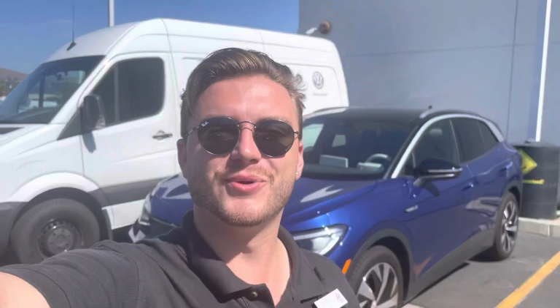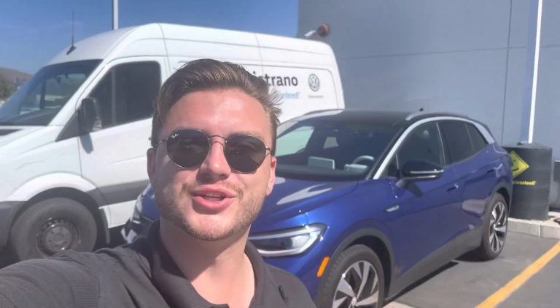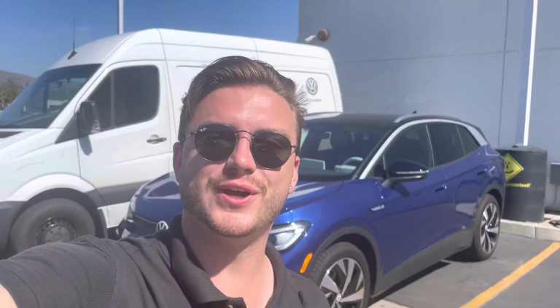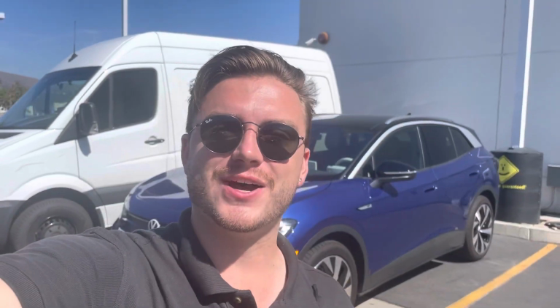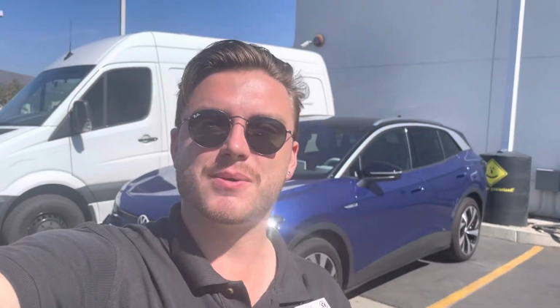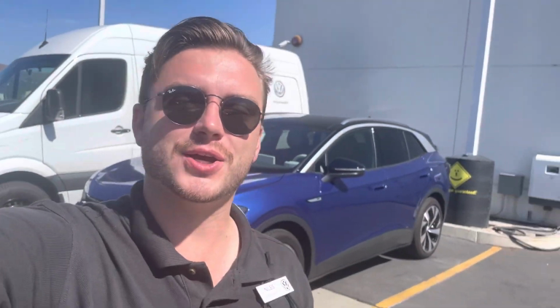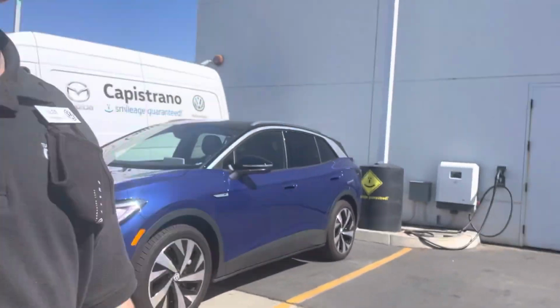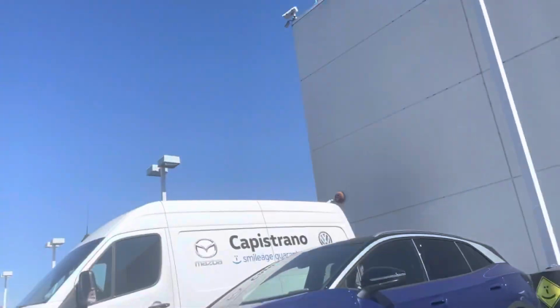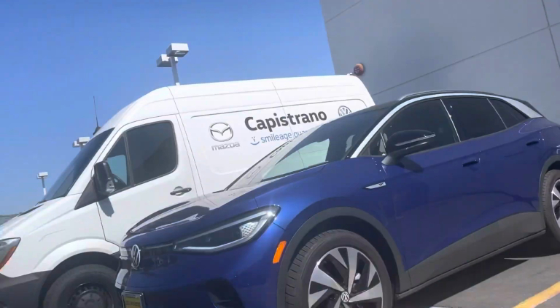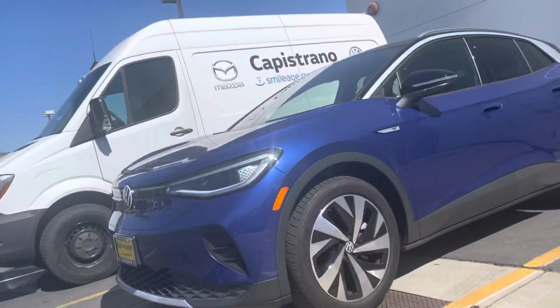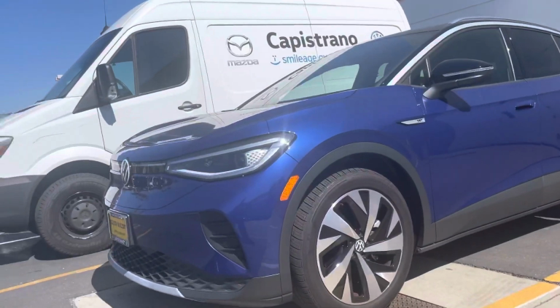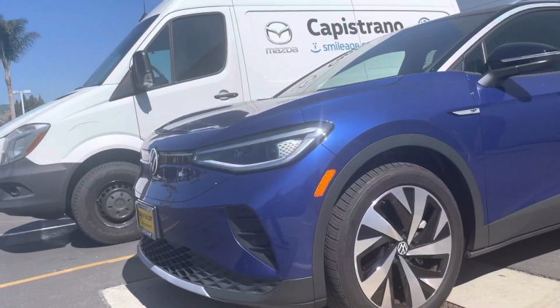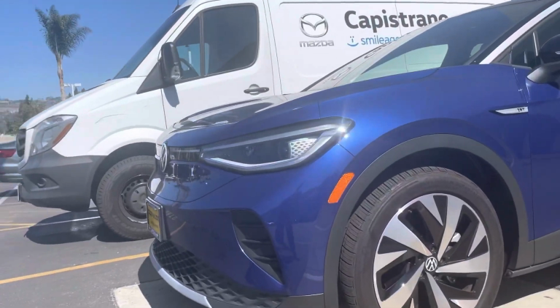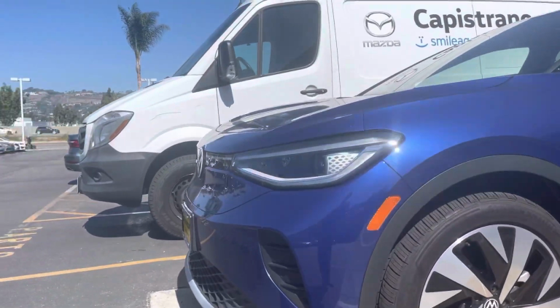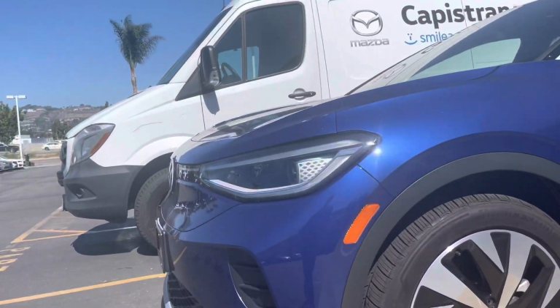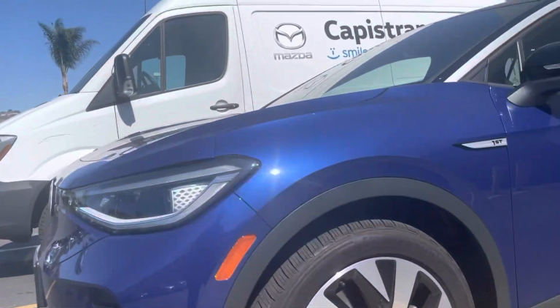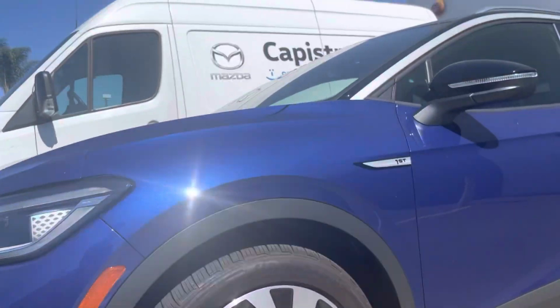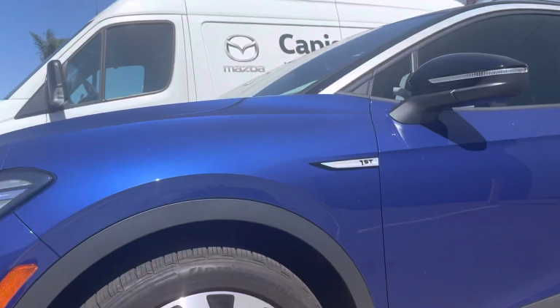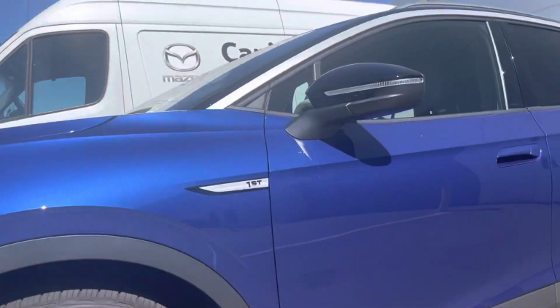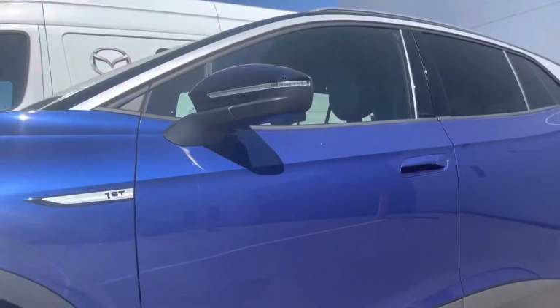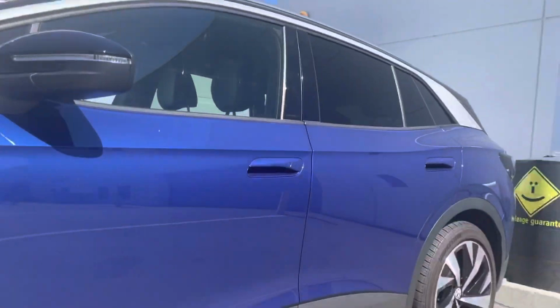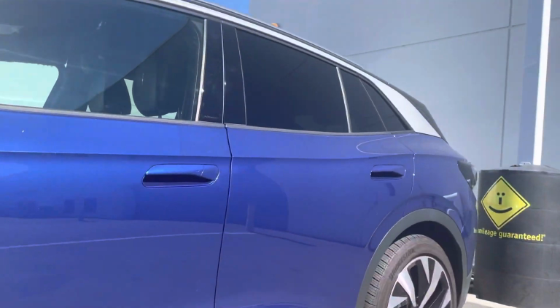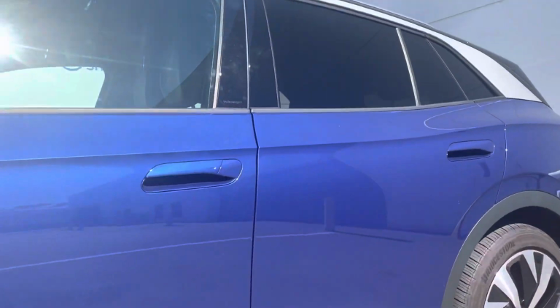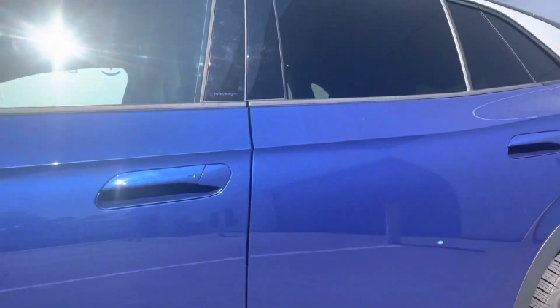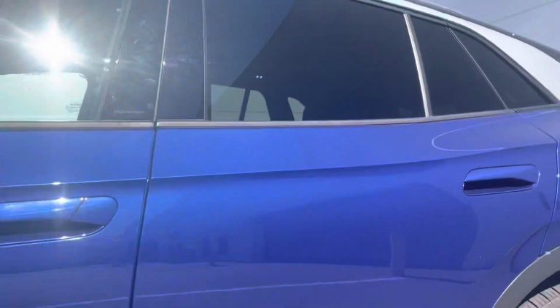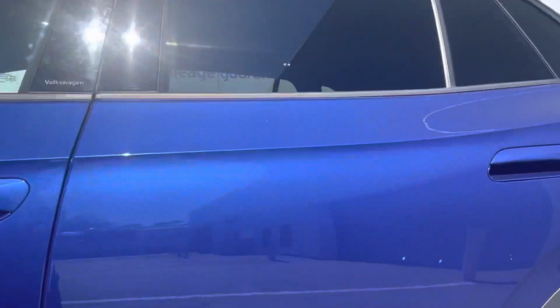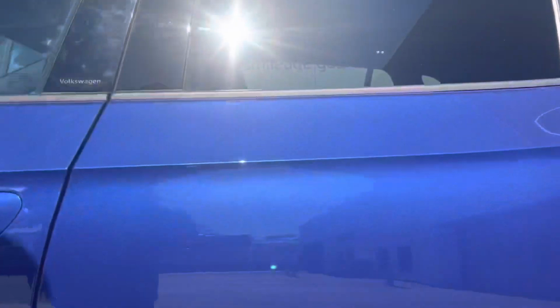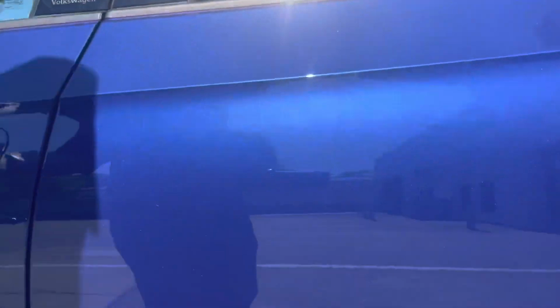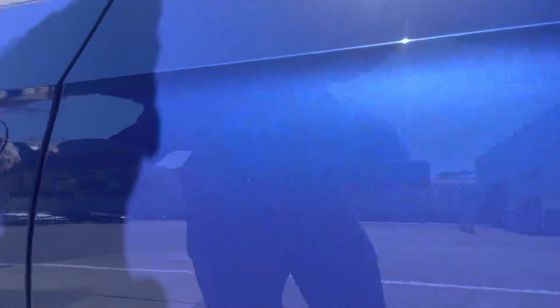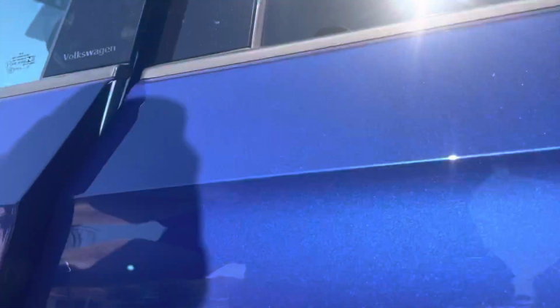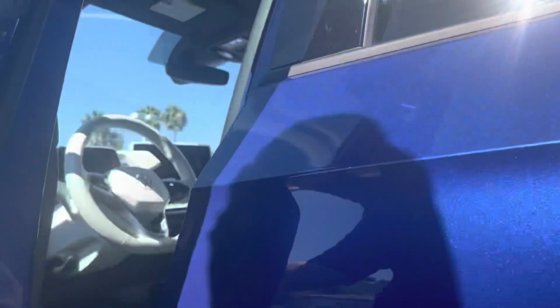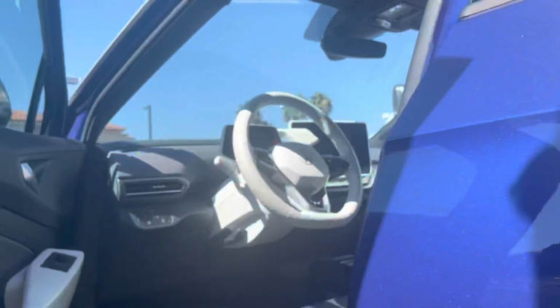Good morning, Jeffrey. It's Niles Offshare here at Capitan Volkswagen. I'm here in front of our demo first edition. It is the gorgeous blue you see a lot of.